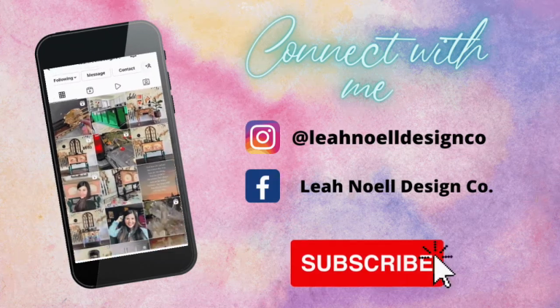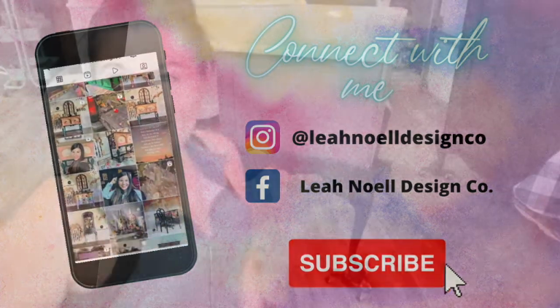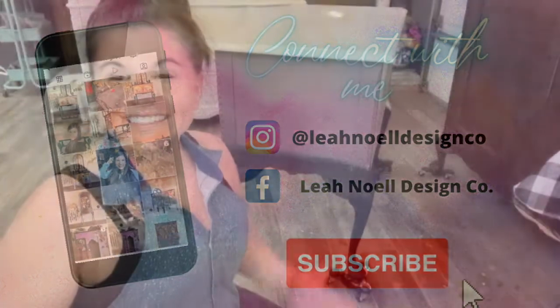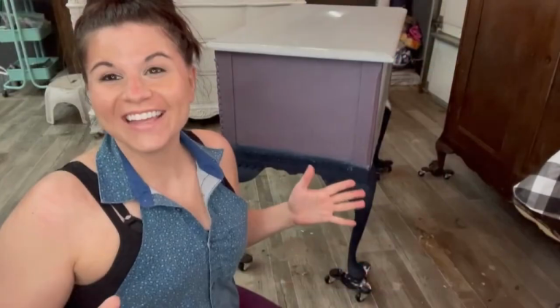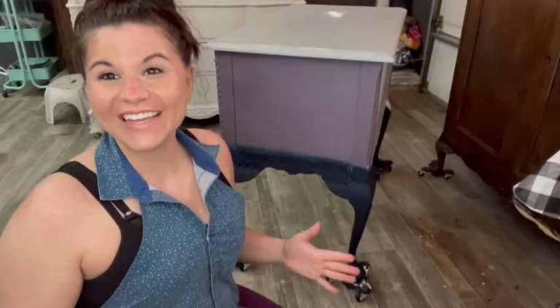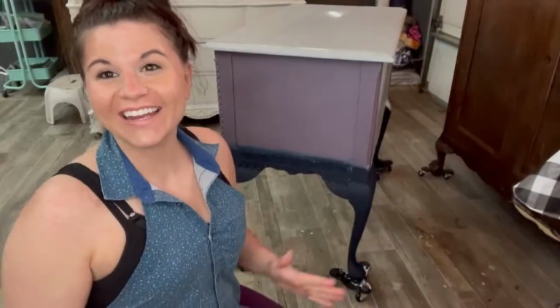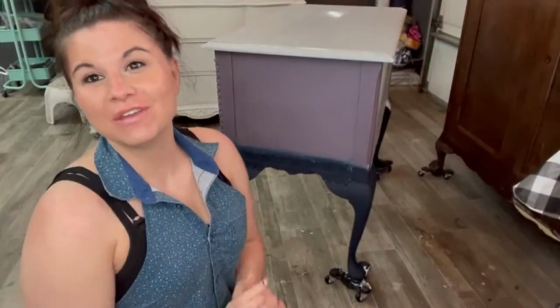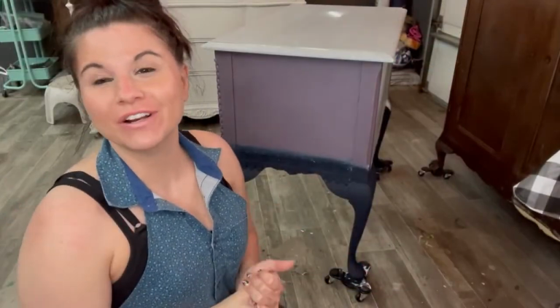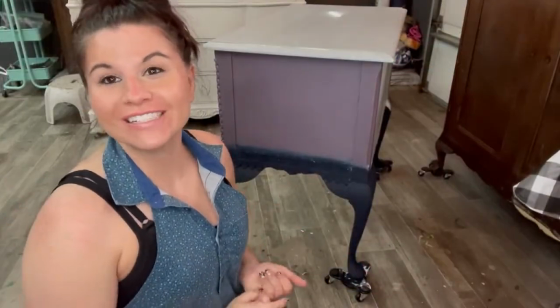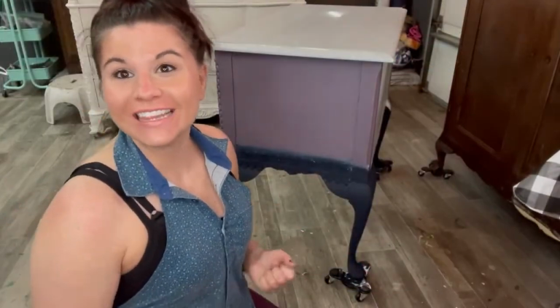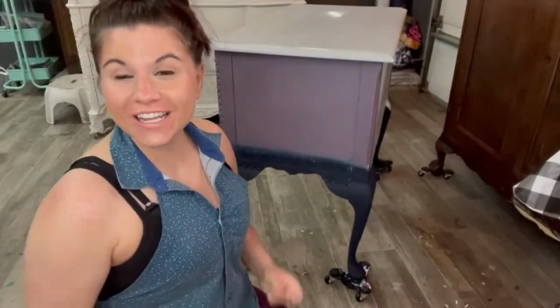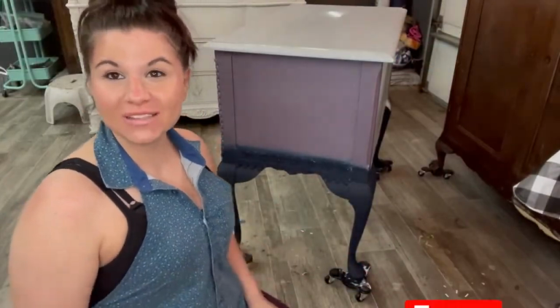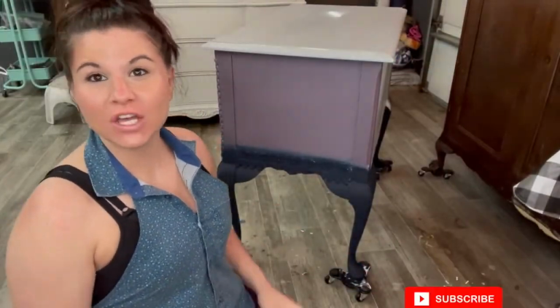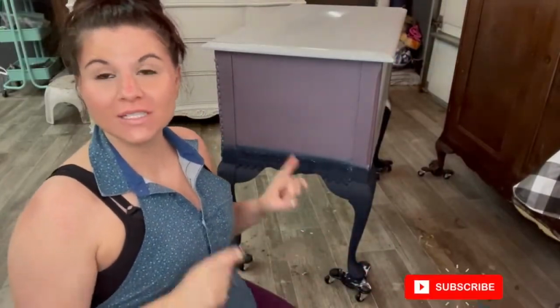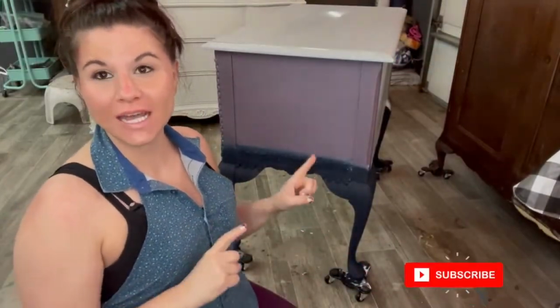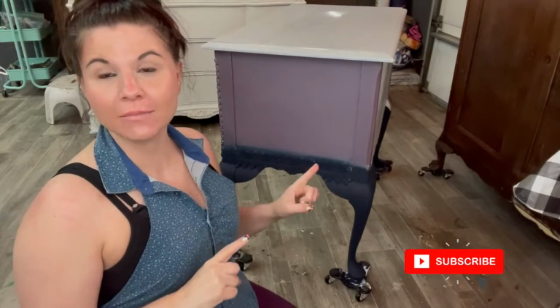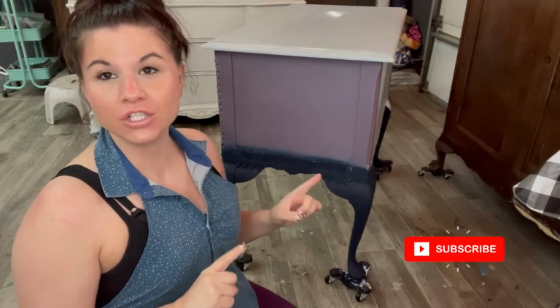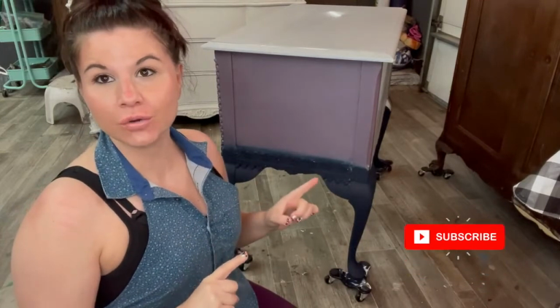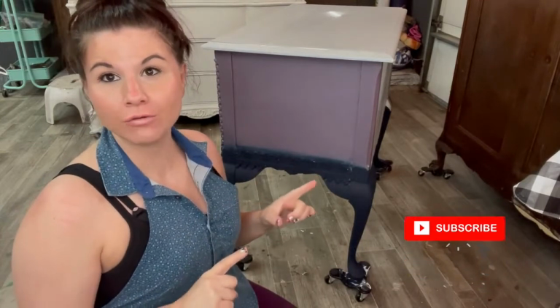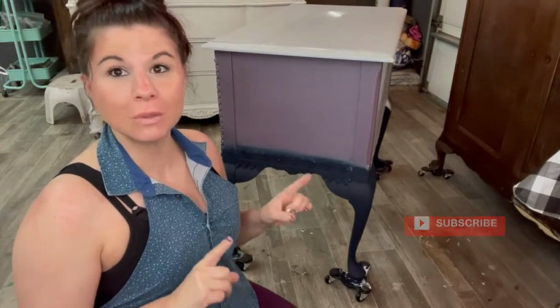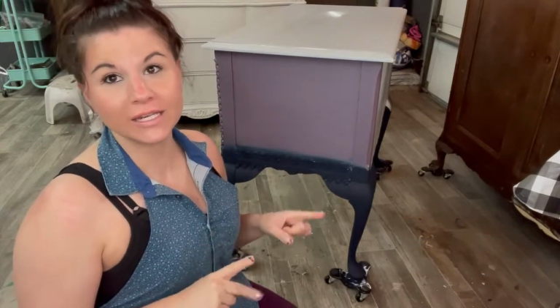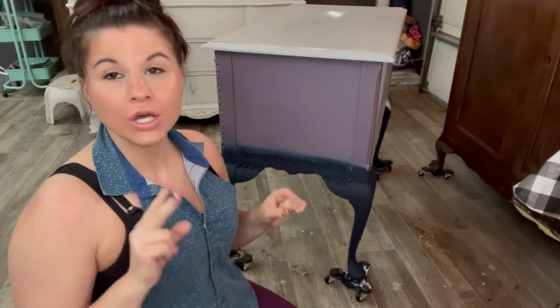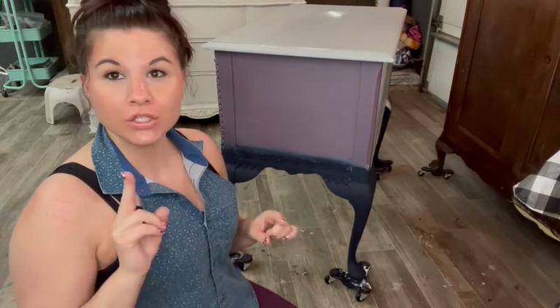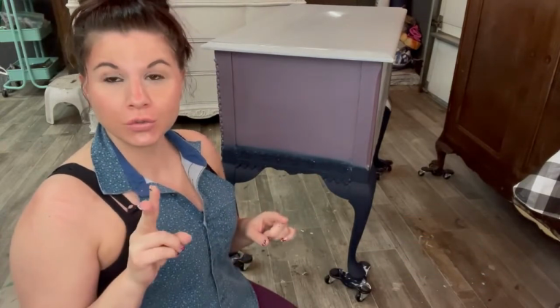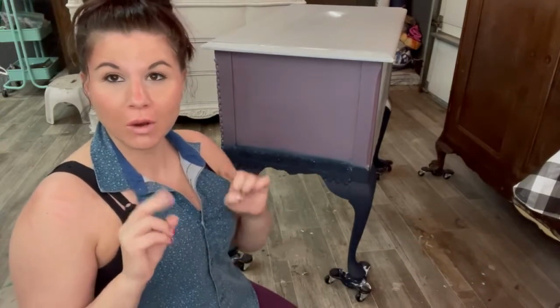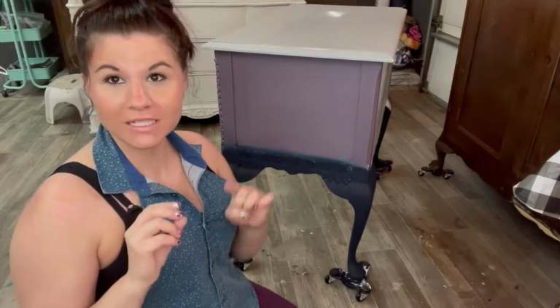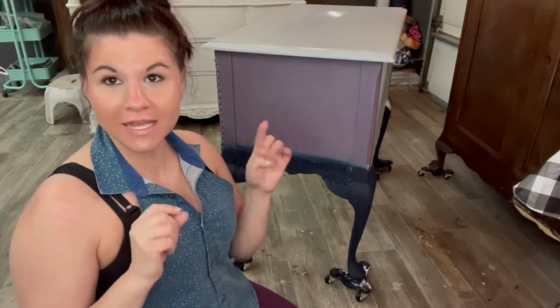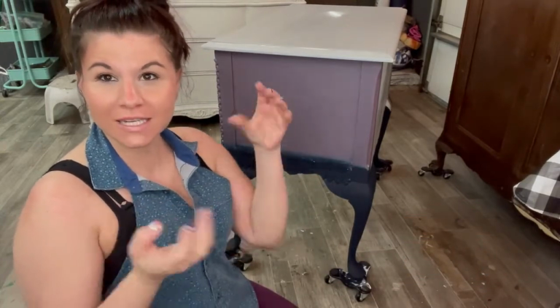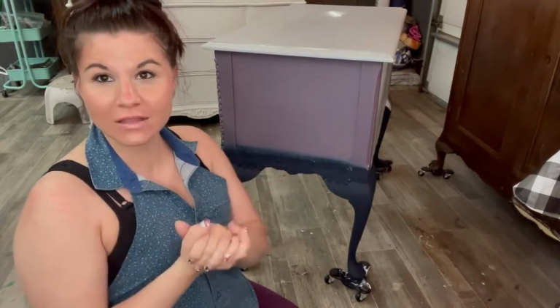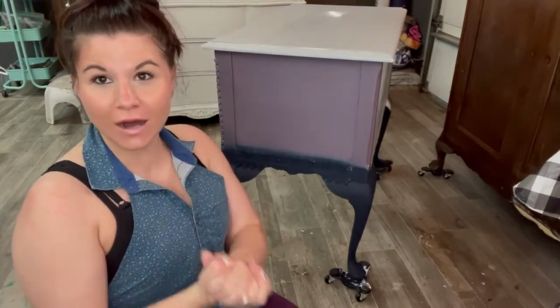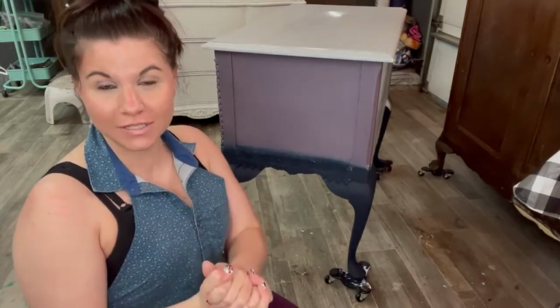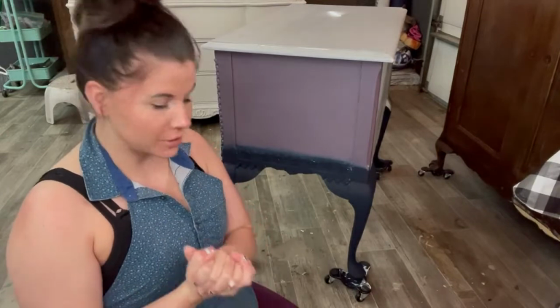Hi guys, I am Leah and I am the owner and artisan at Leah Noel Design Co. Today I'm going to show you how to blend two water-based paints together on a piece of furniture.